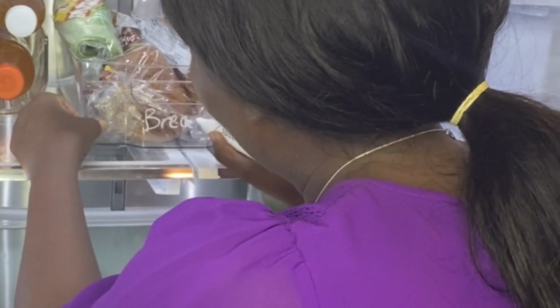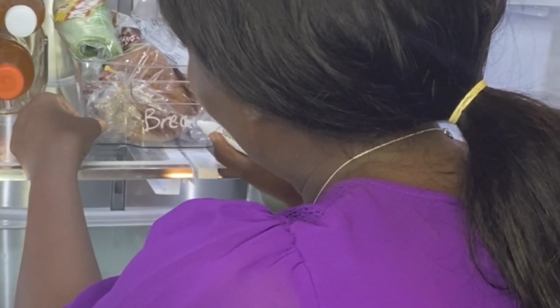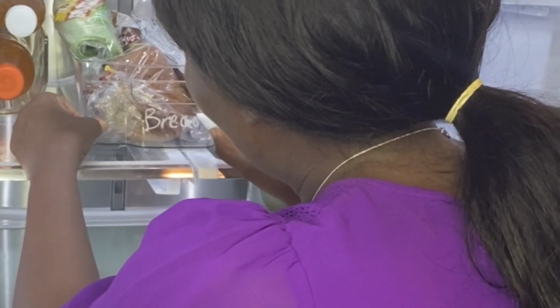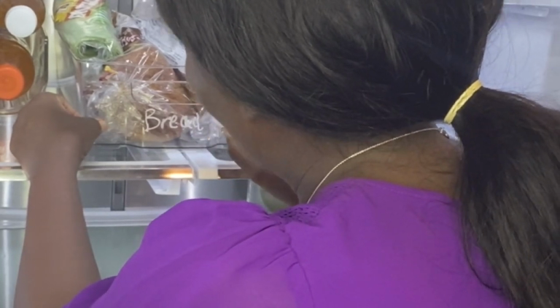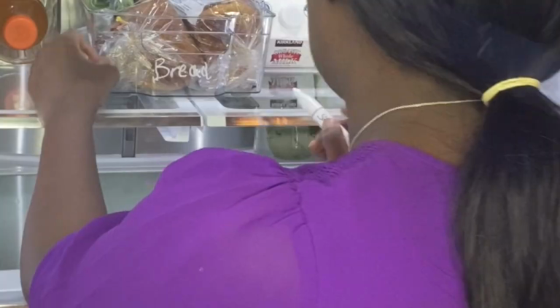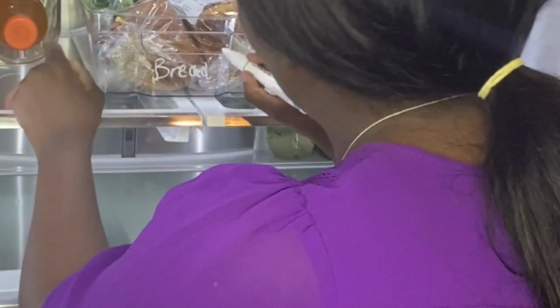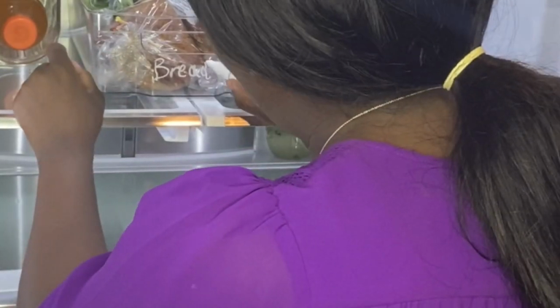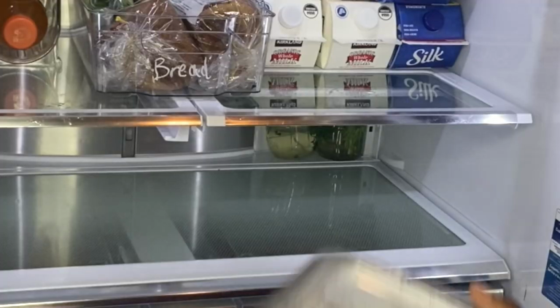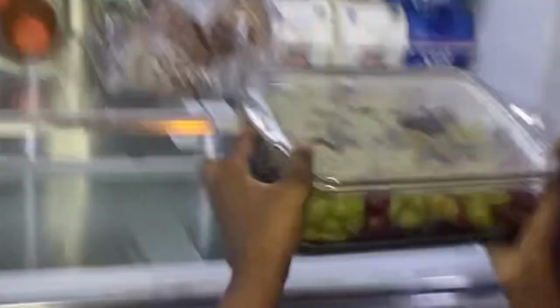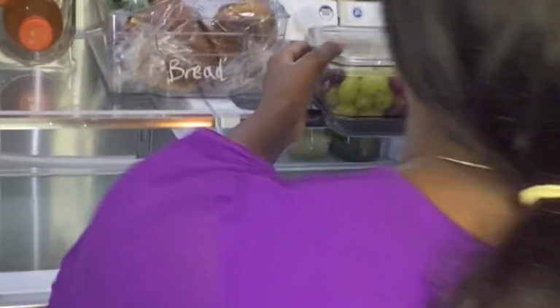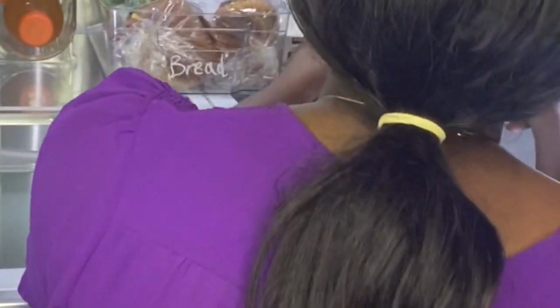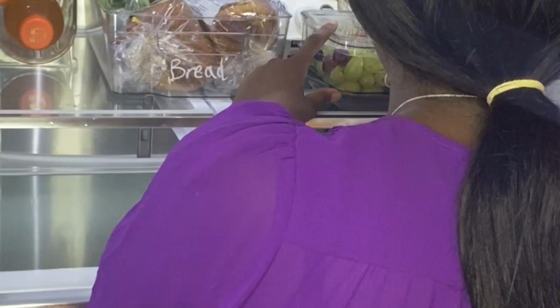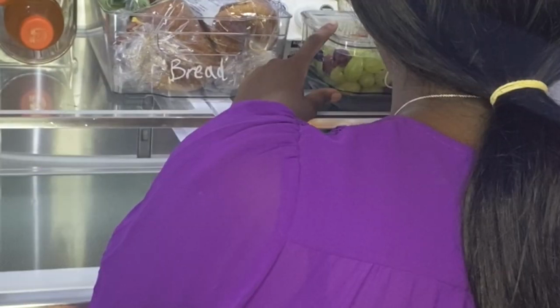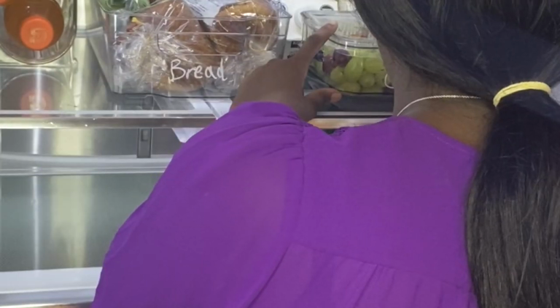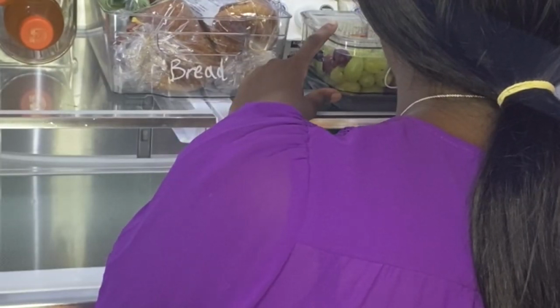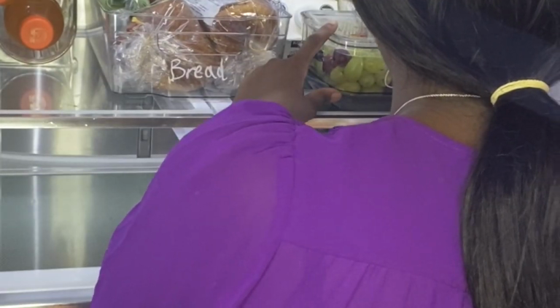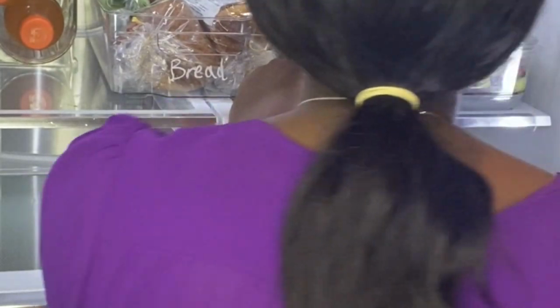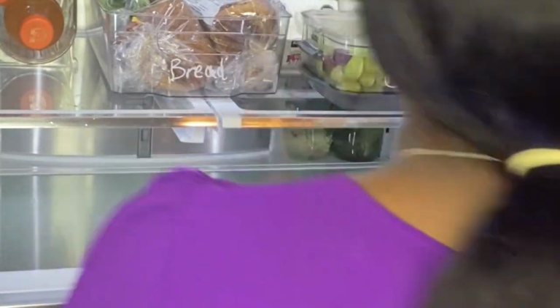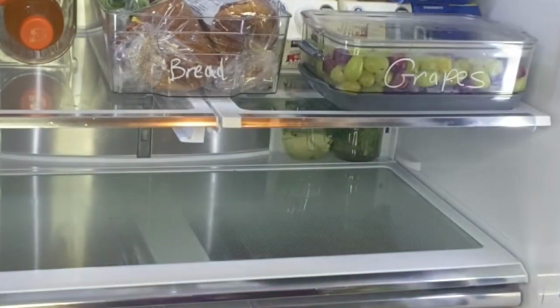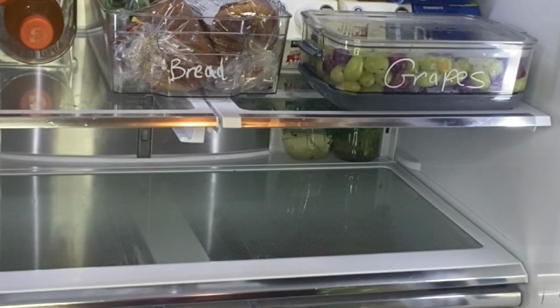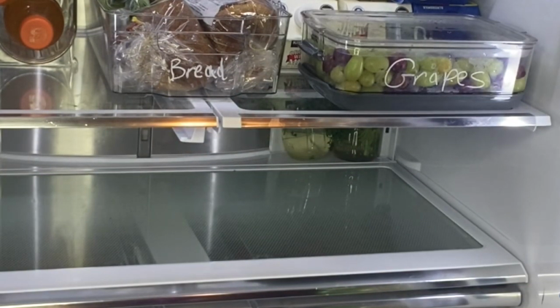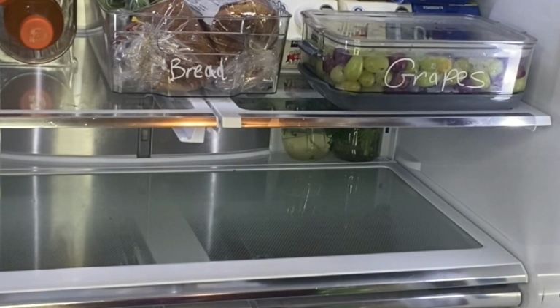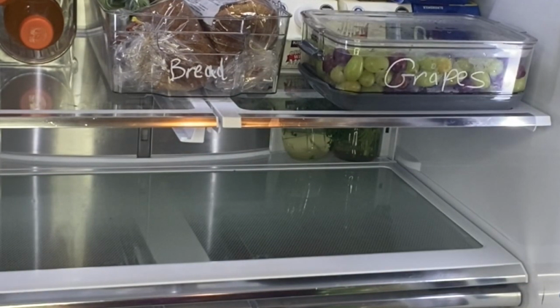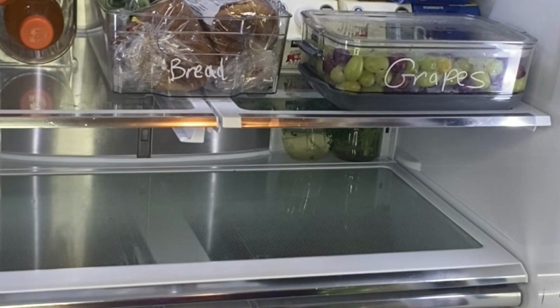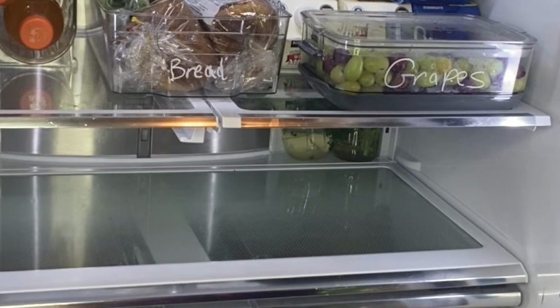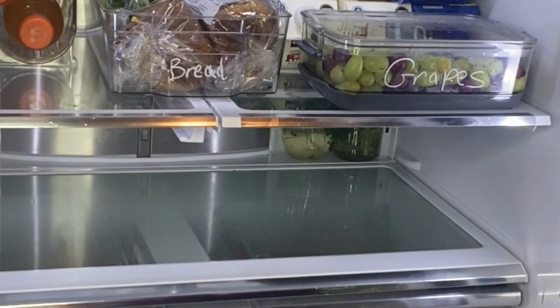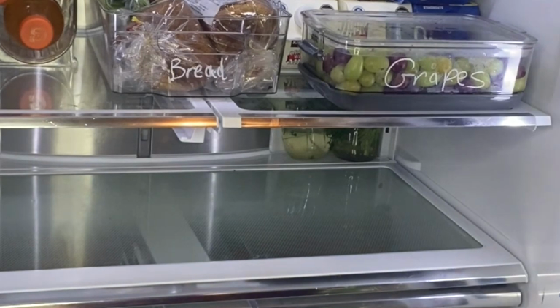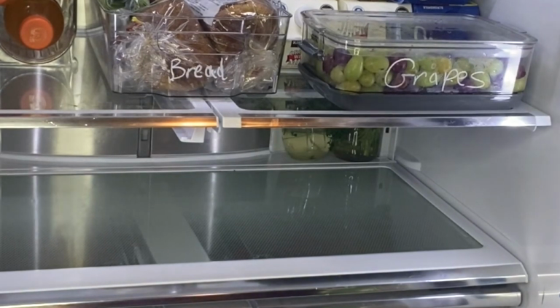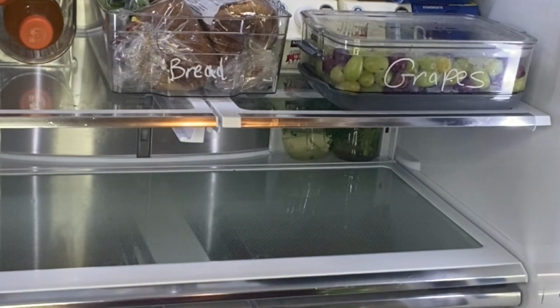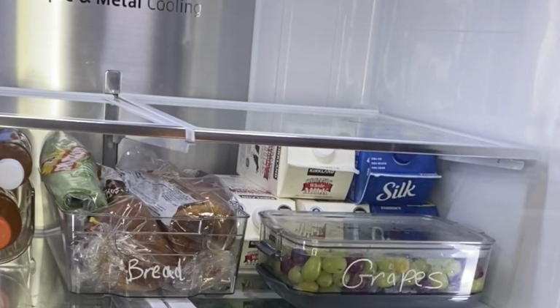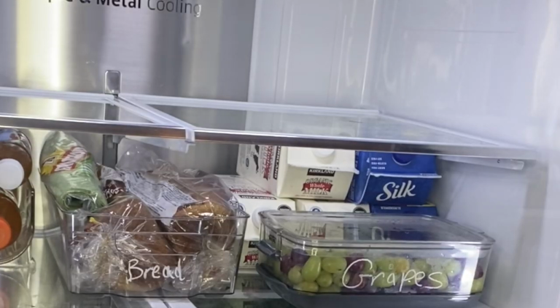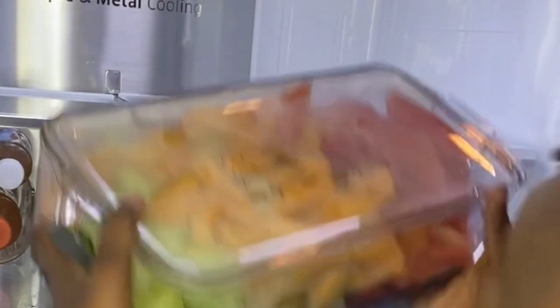I'm labeling the containers using a Sharpie marker that I got from Amazon. It is easily washed out. Labeling them is going to help a lot when my husband is putting things inside the fridge, and it makes it look fancy.